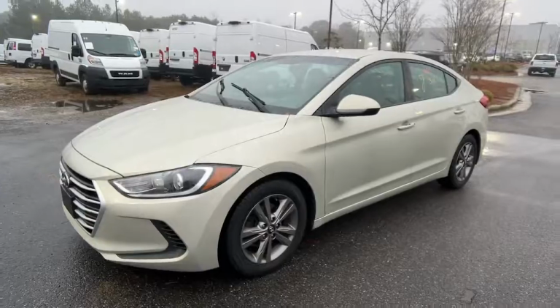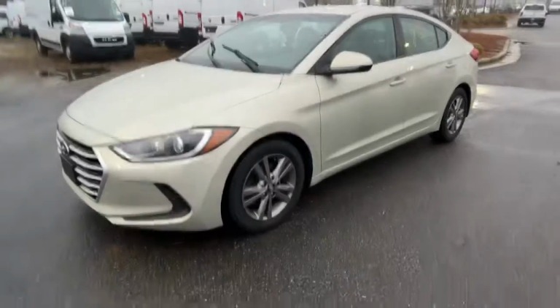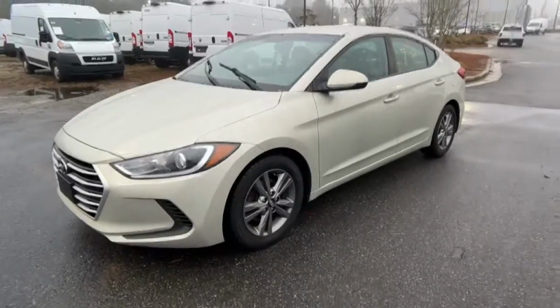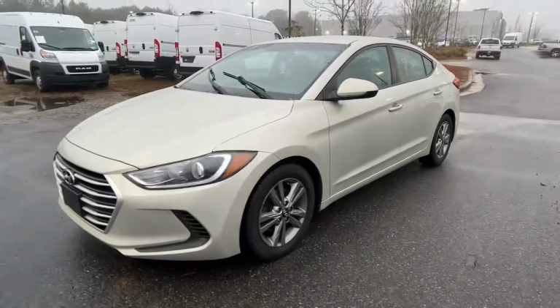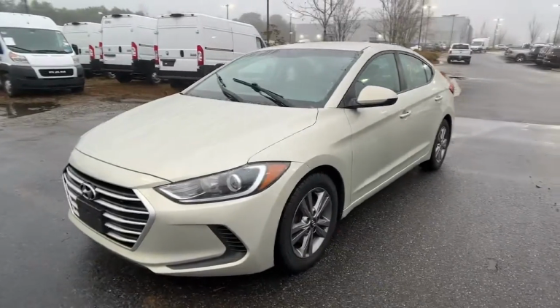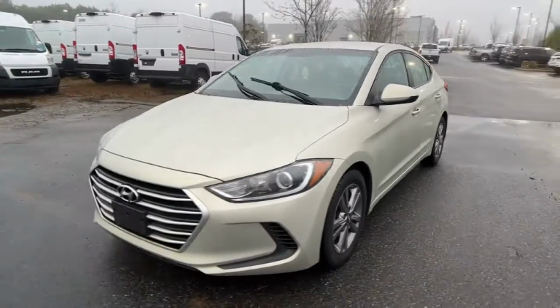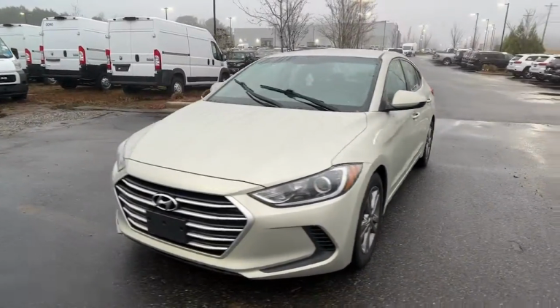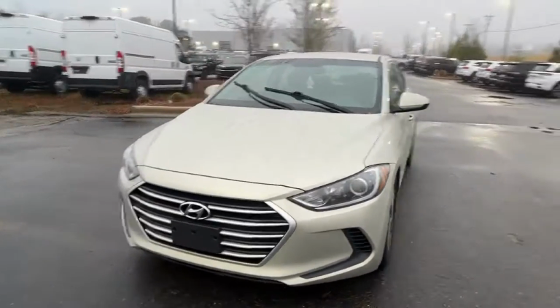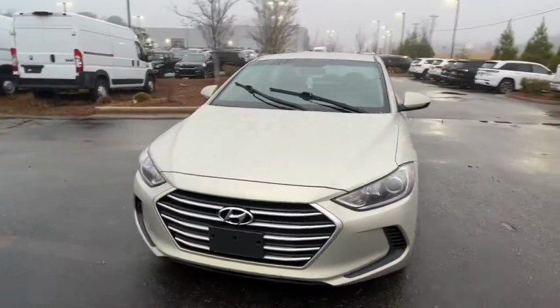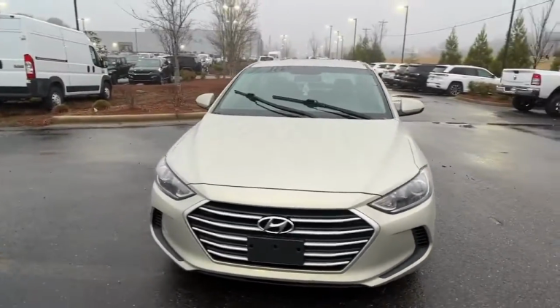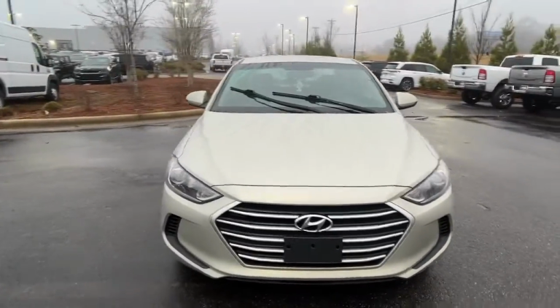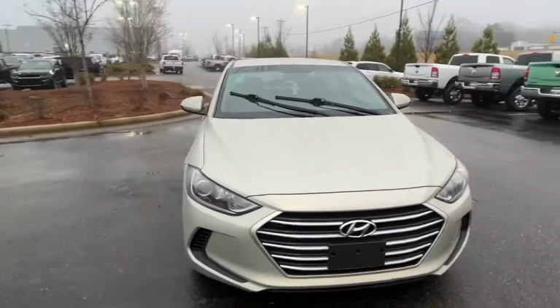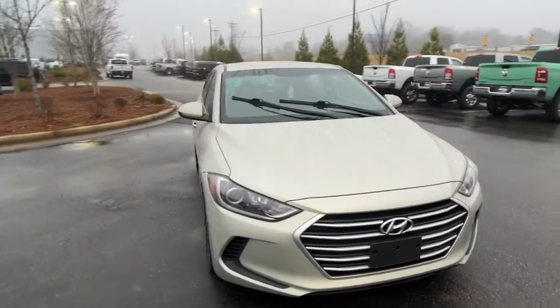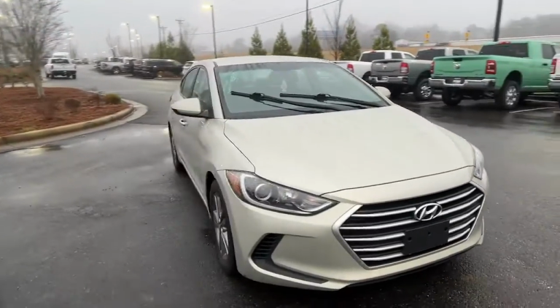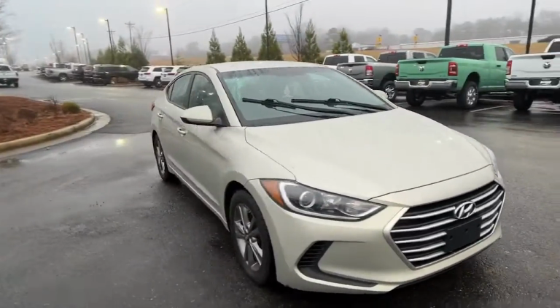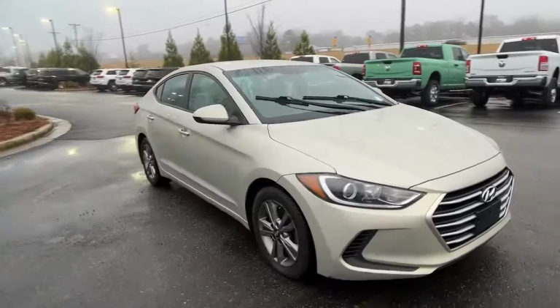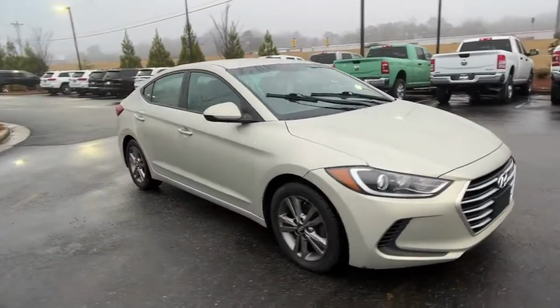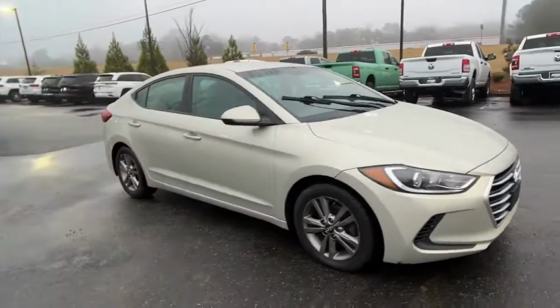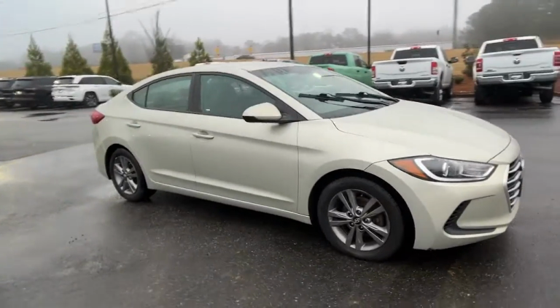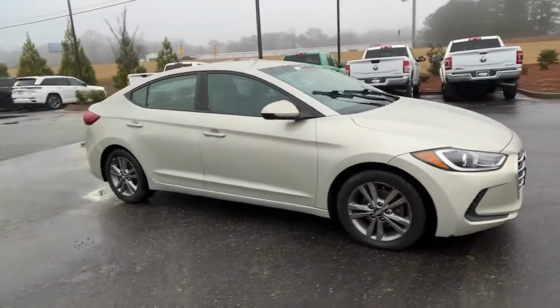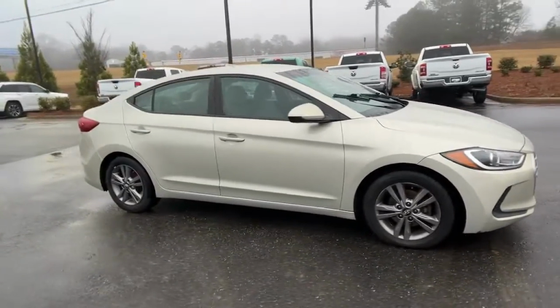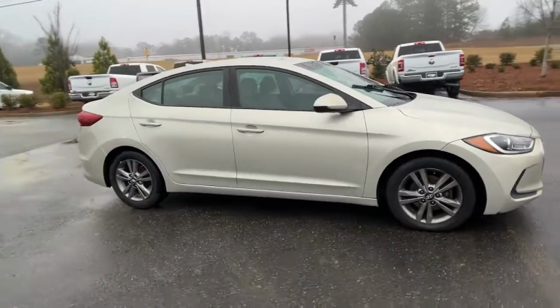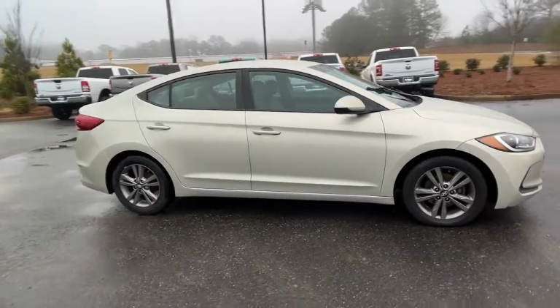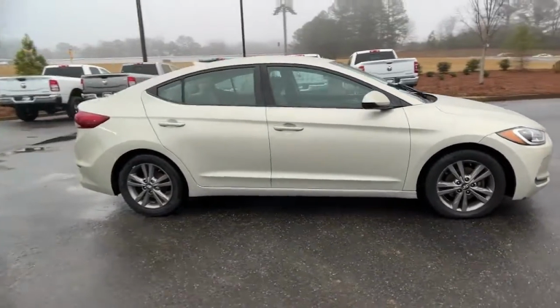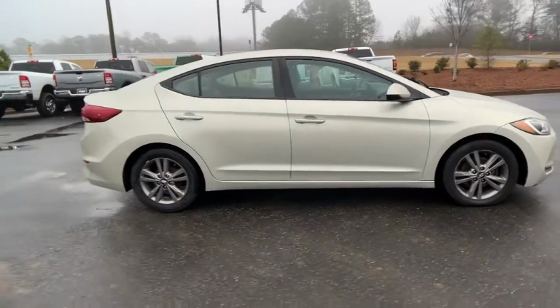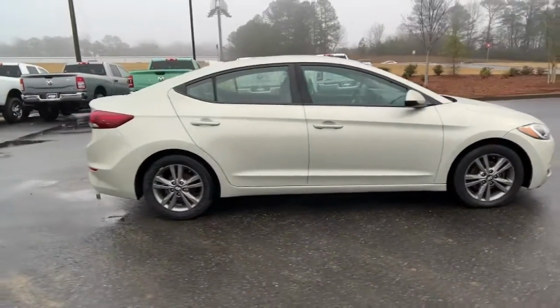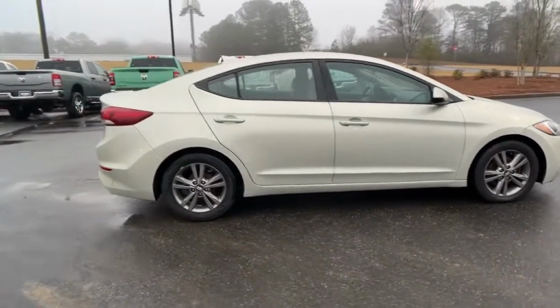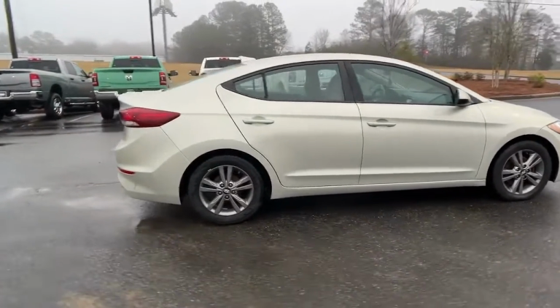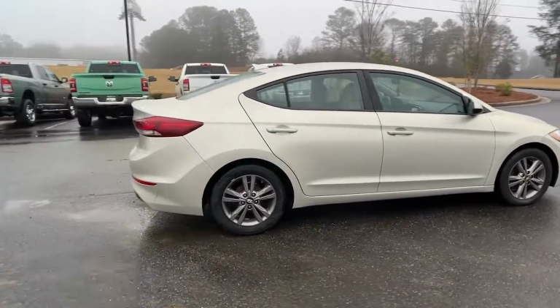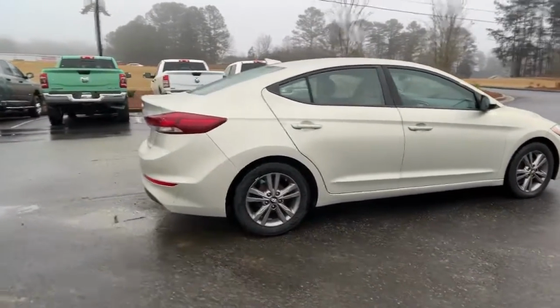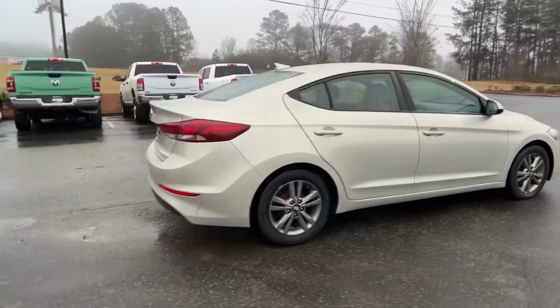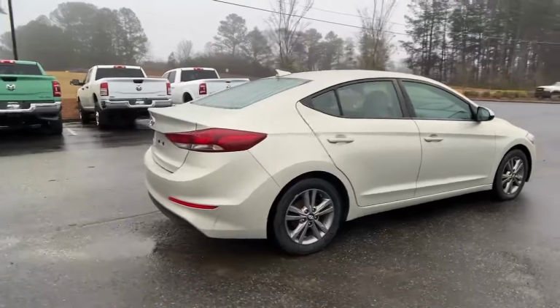Get into a car with value. 2017 Hyundai Elantra. With less than 150,000 miles on the odometer, this vehicle provides excellent value.